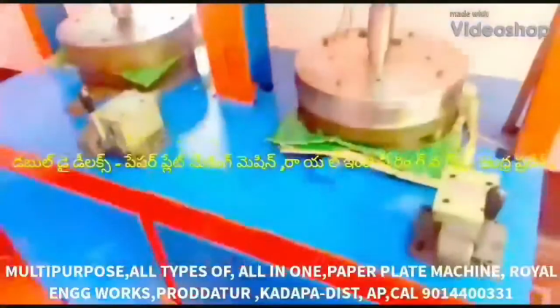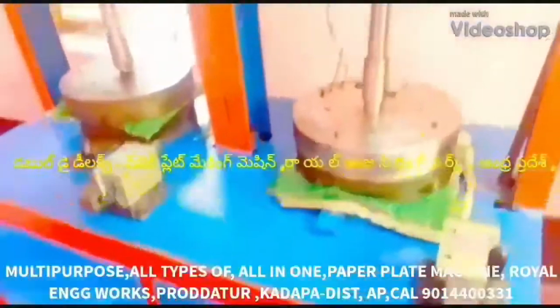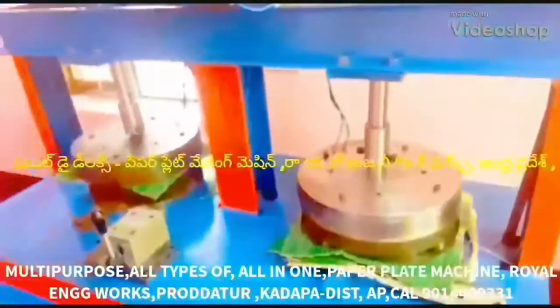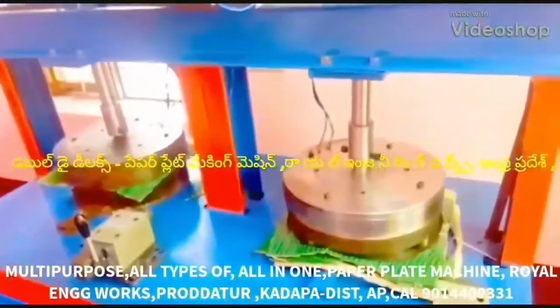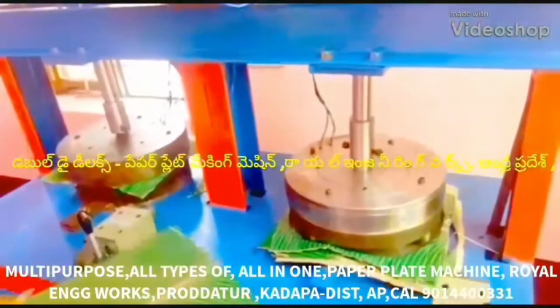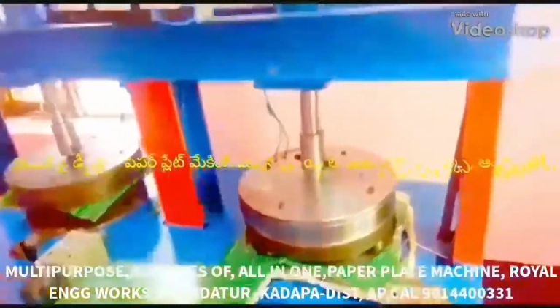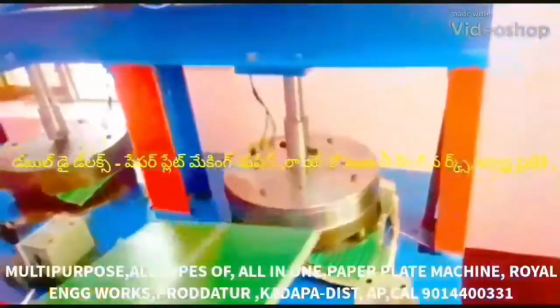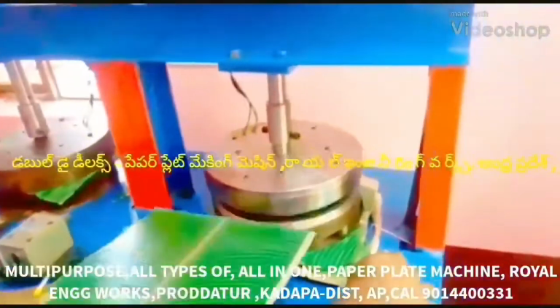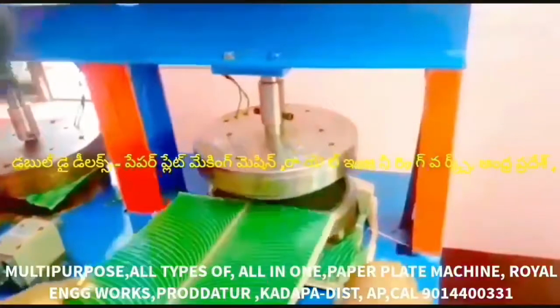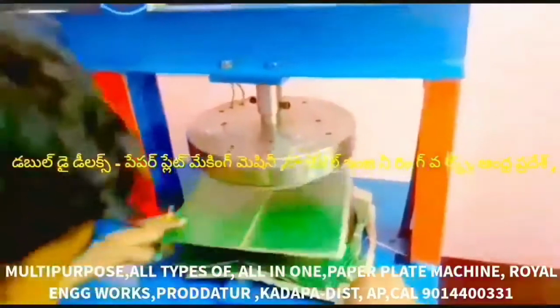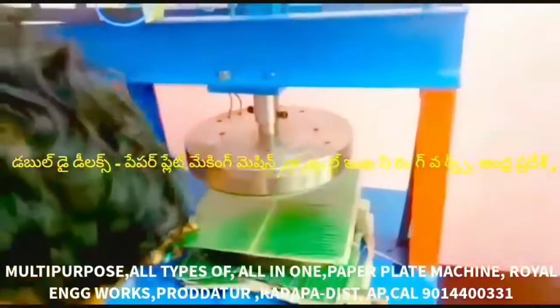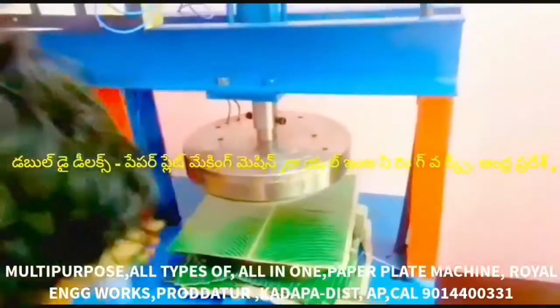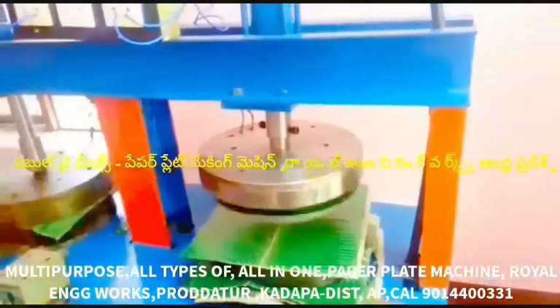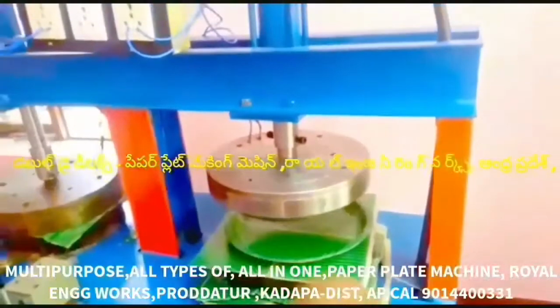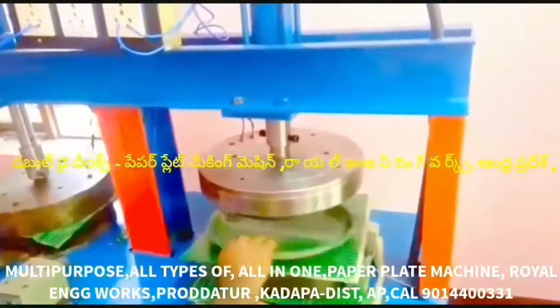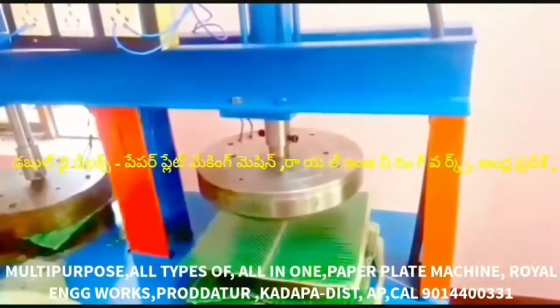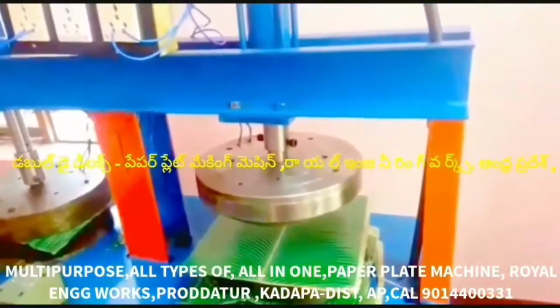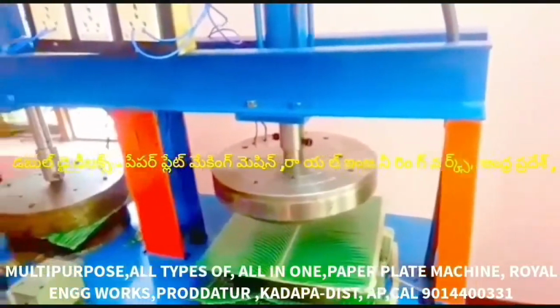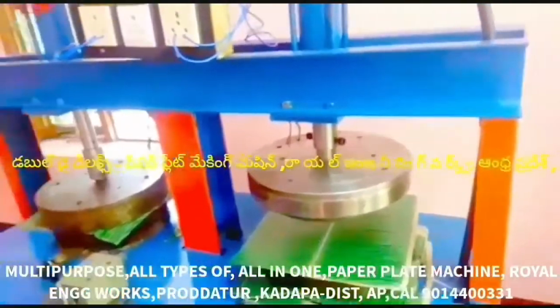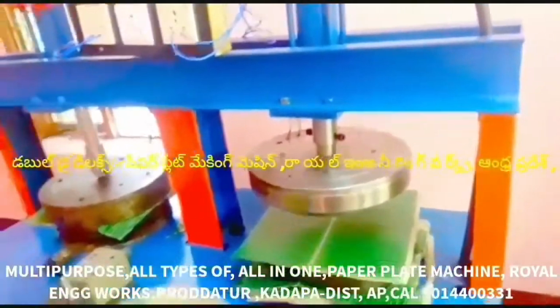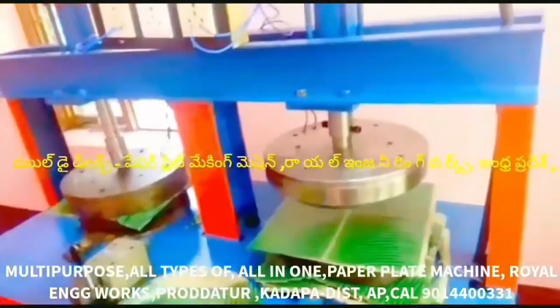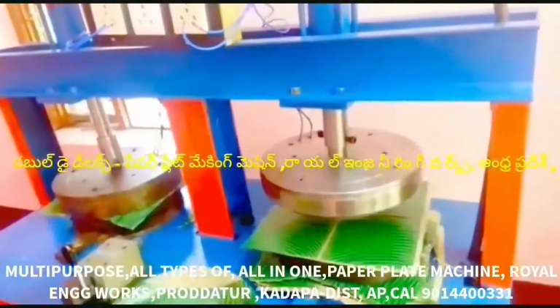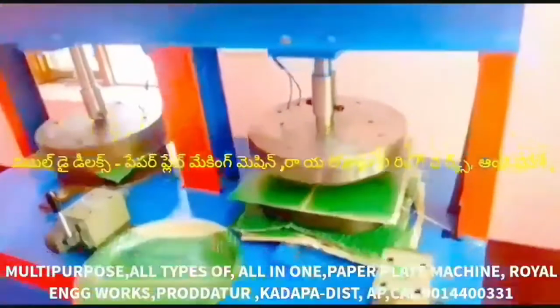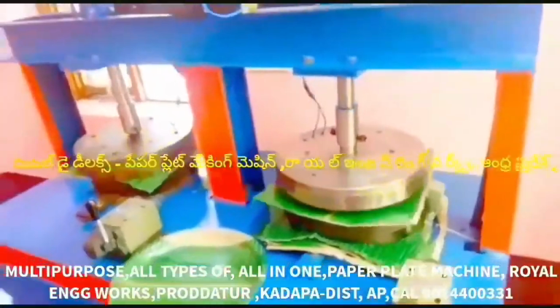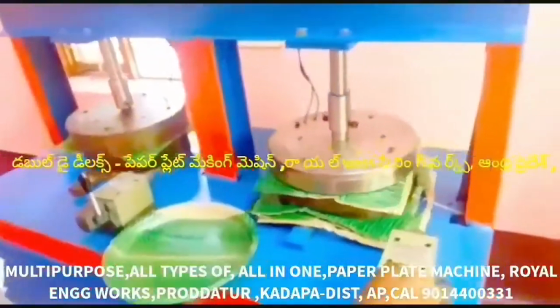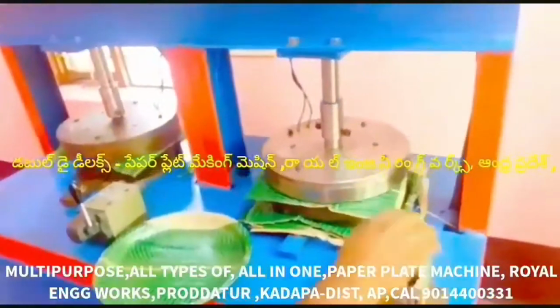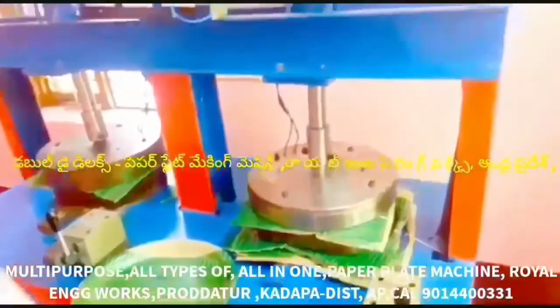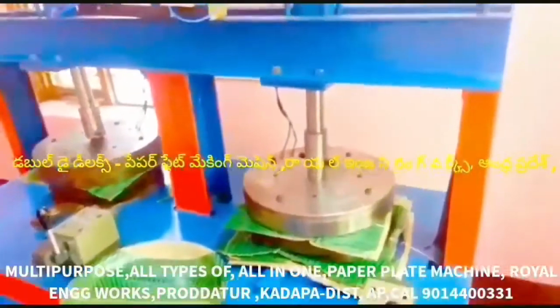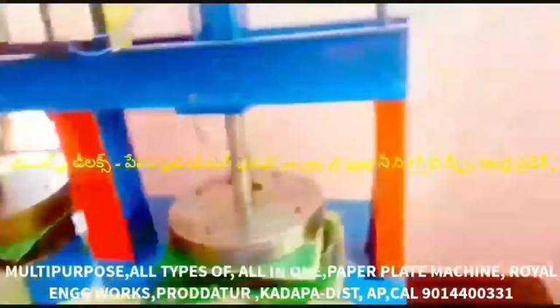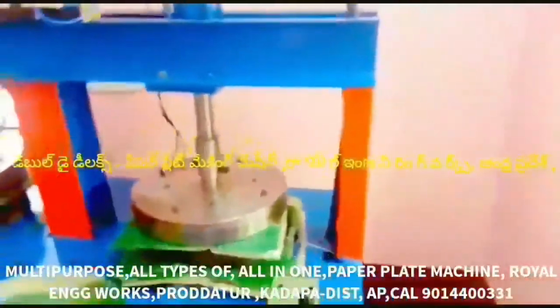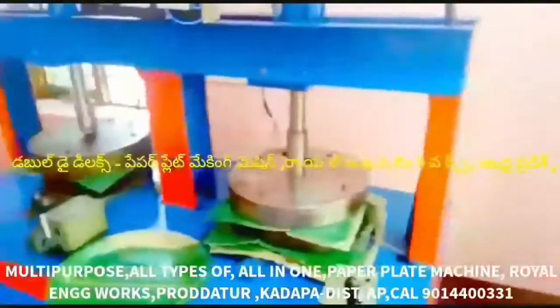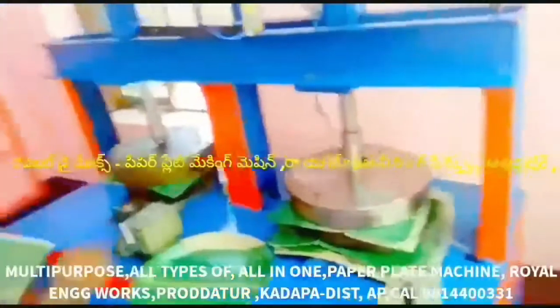If you want to know about multipurpose paper plate making and all types of paper plate making, this all-in-one paper plate making machine is semi-automatic hydraulic double-die paper plate making.